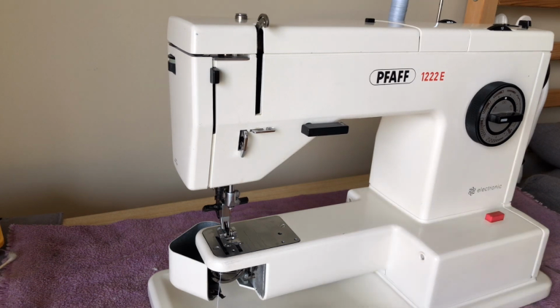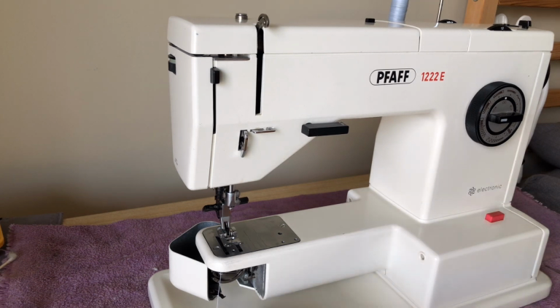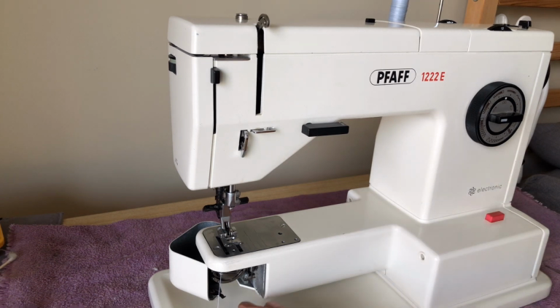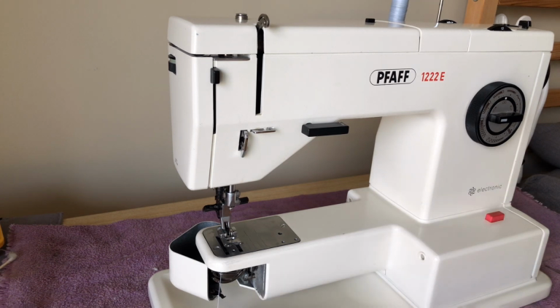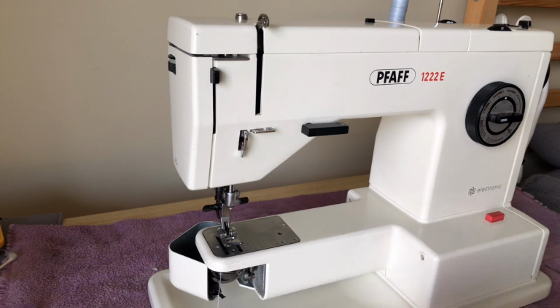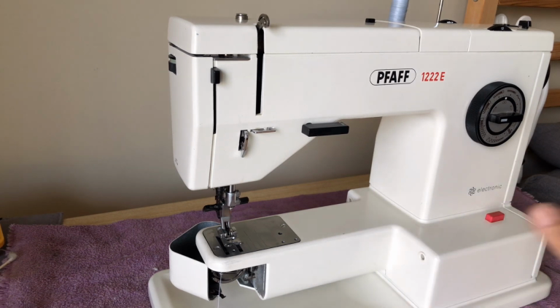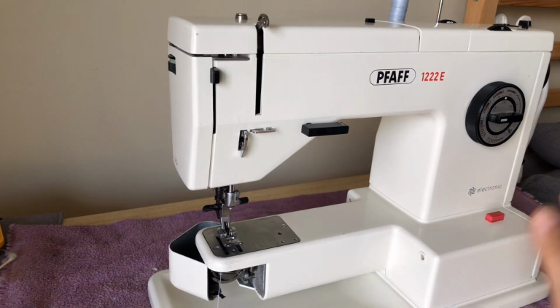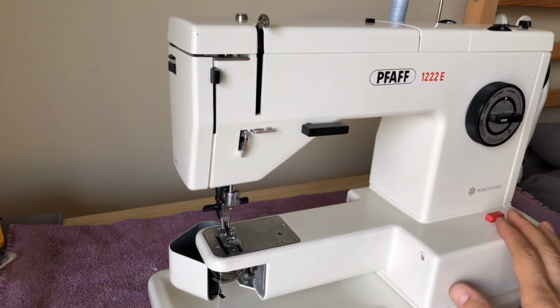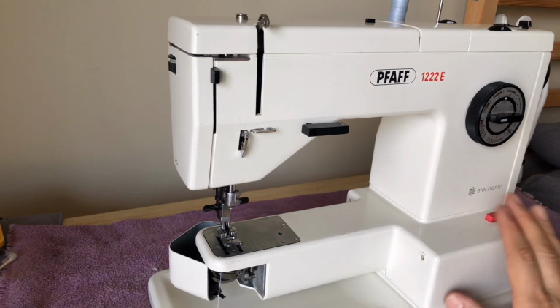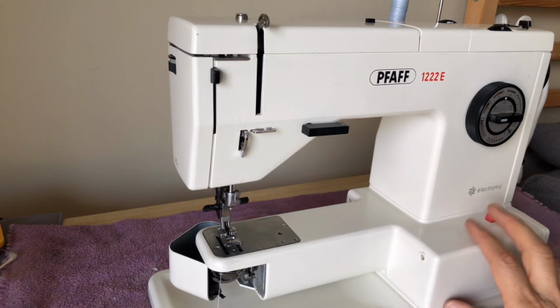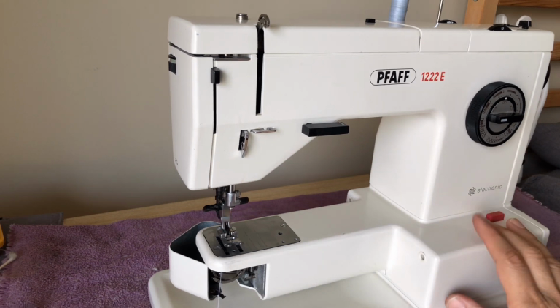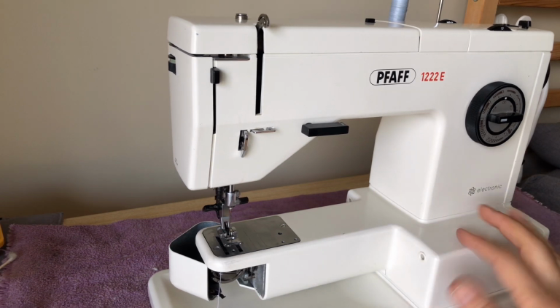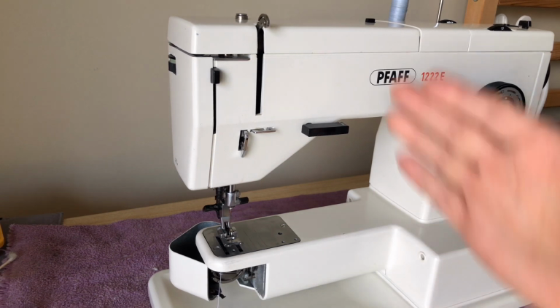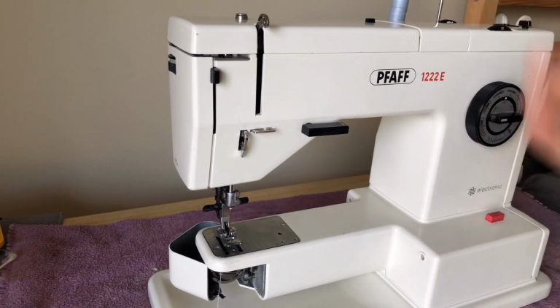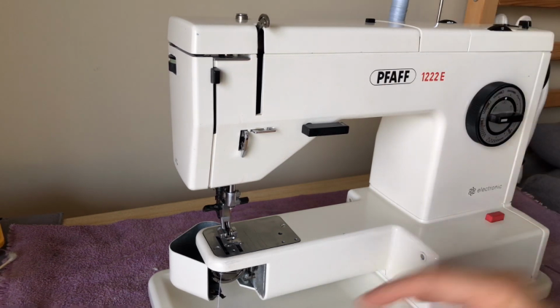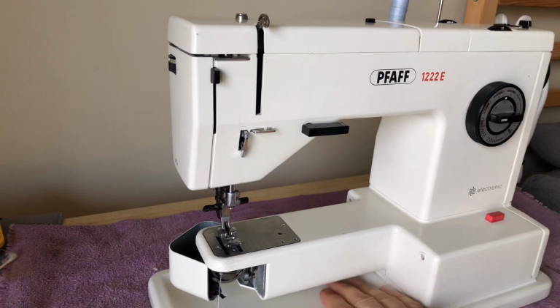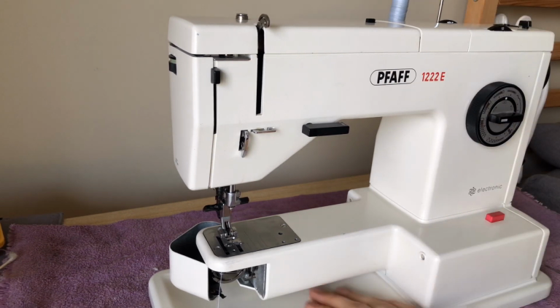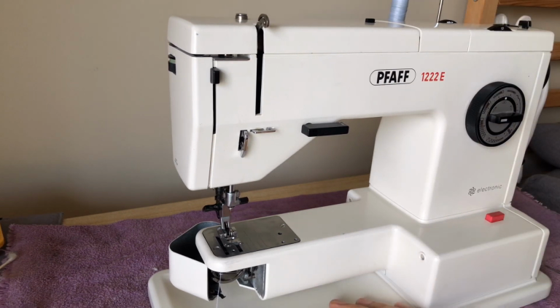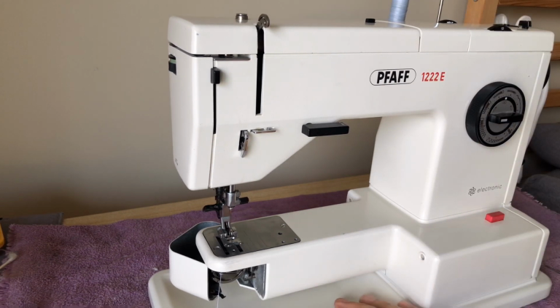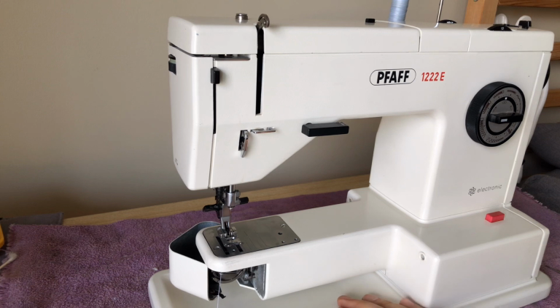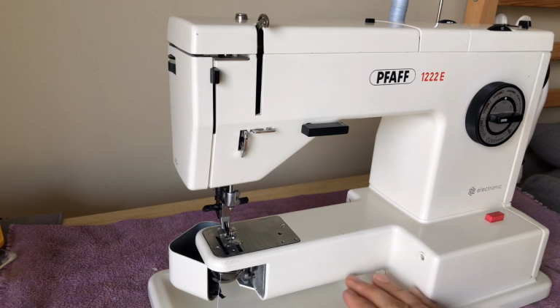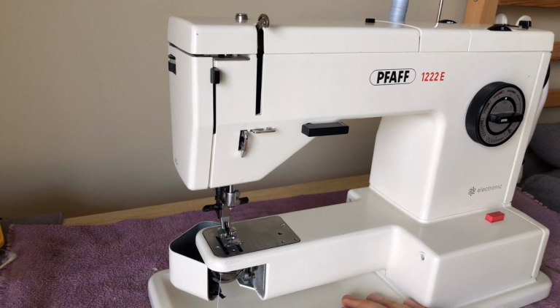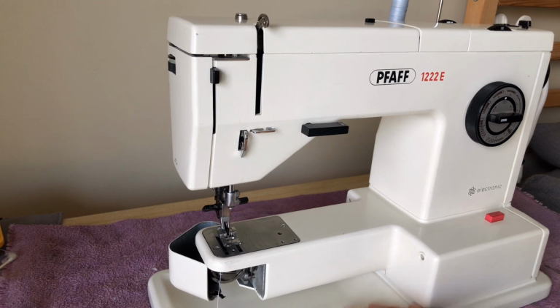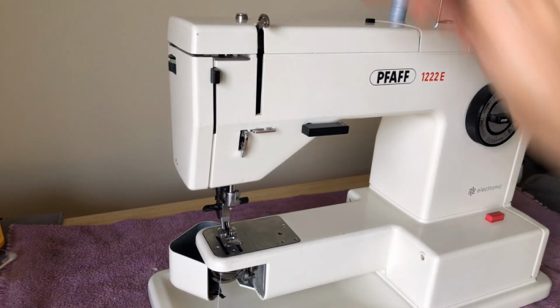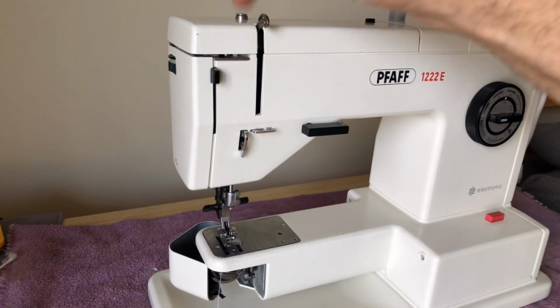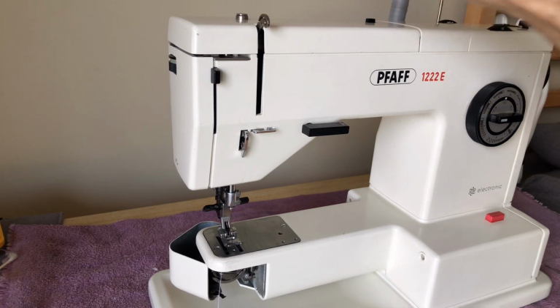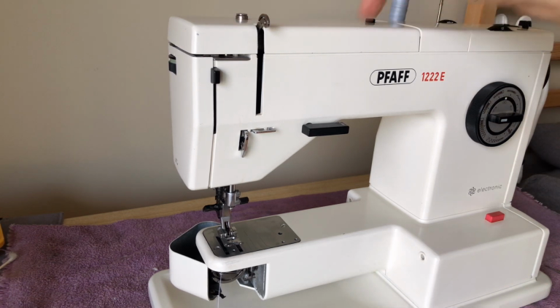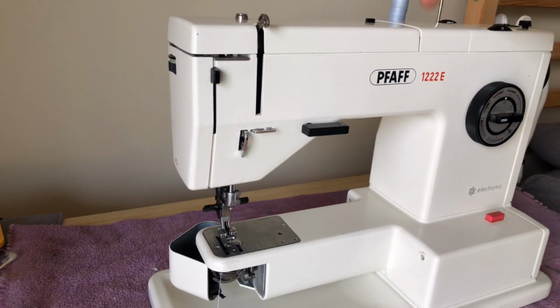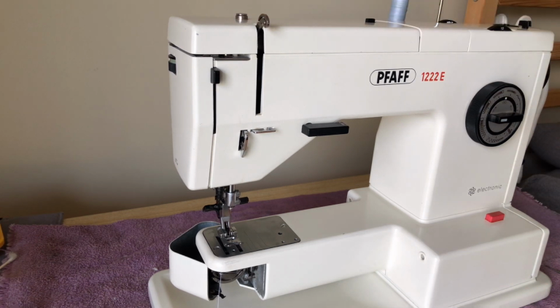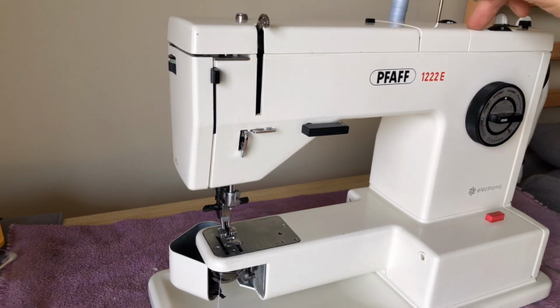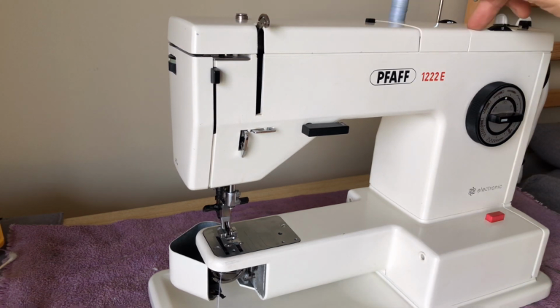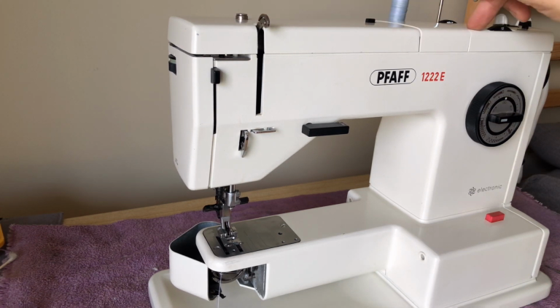It could have been either the thread or the belt, or it could have just been that the machine was due for oiling. This machine does not have oil points up top, so it's one of those machines where it takes more effort to do maintenance.